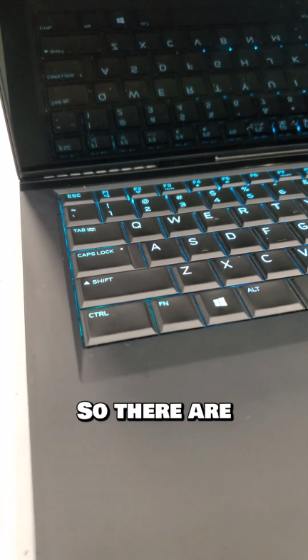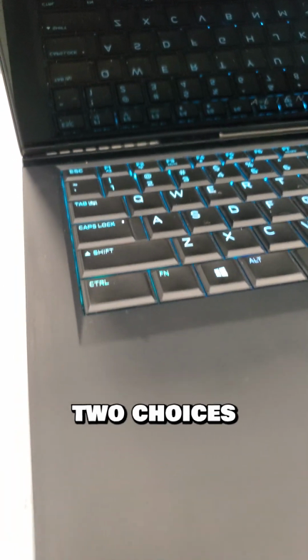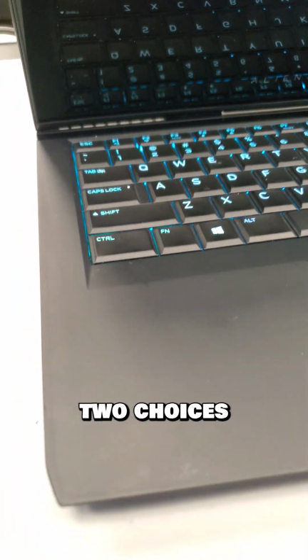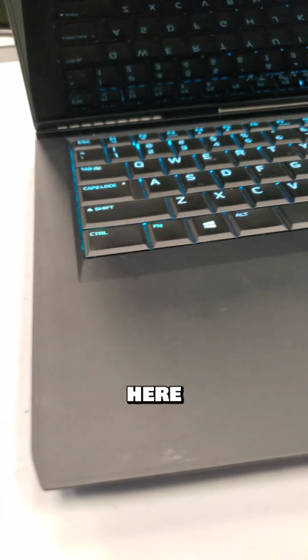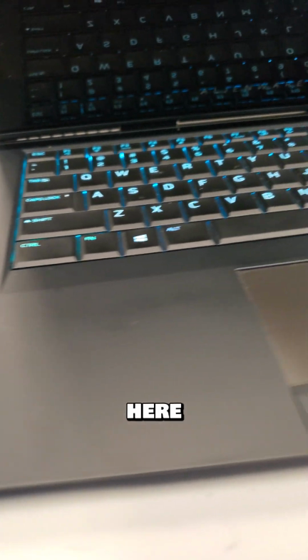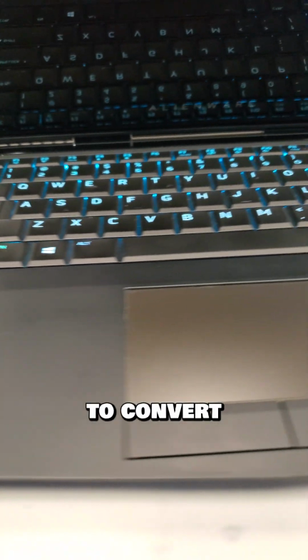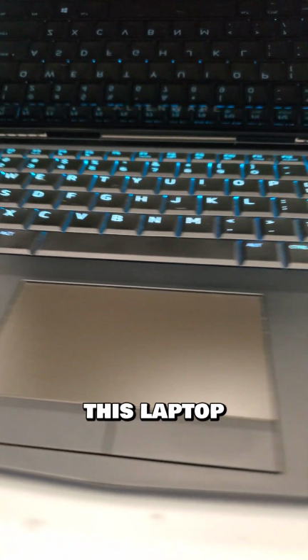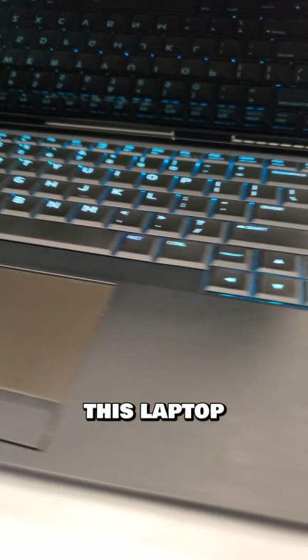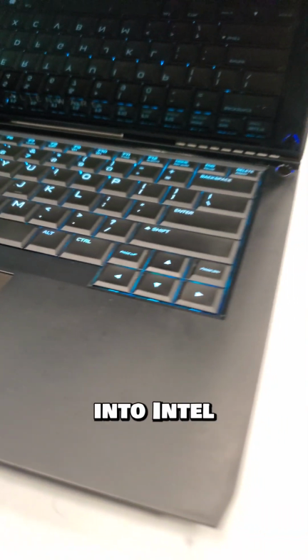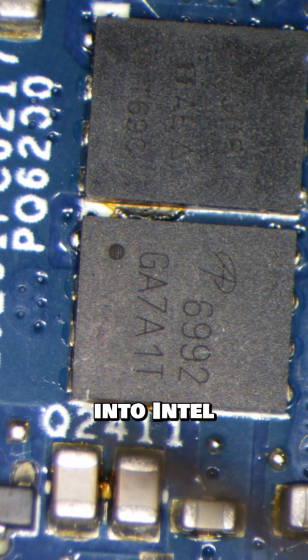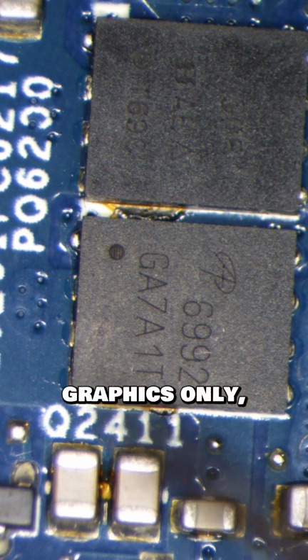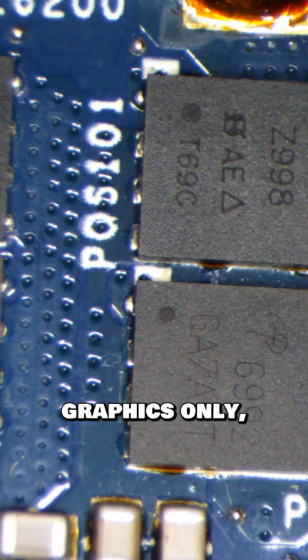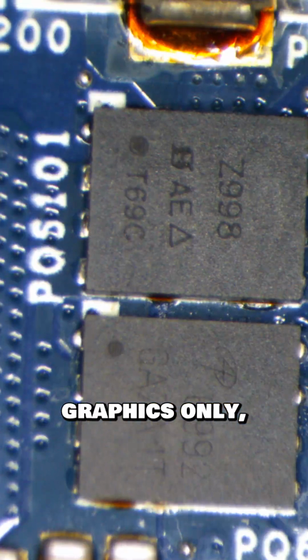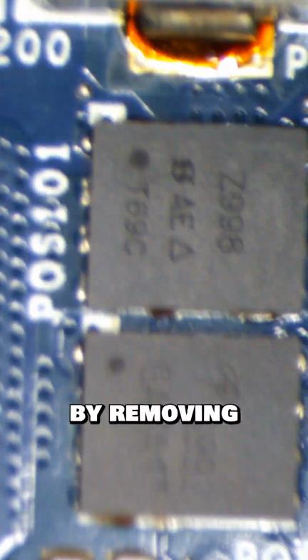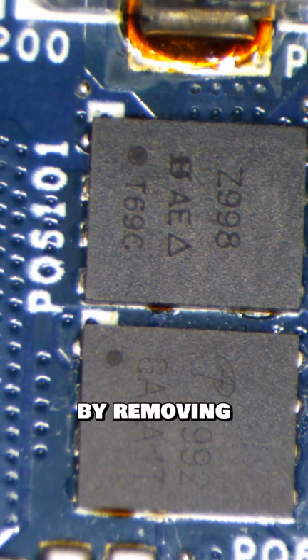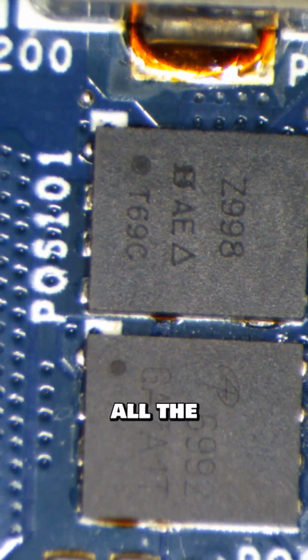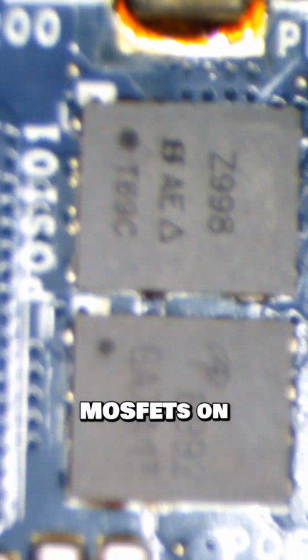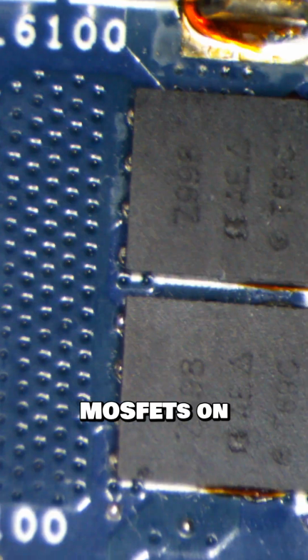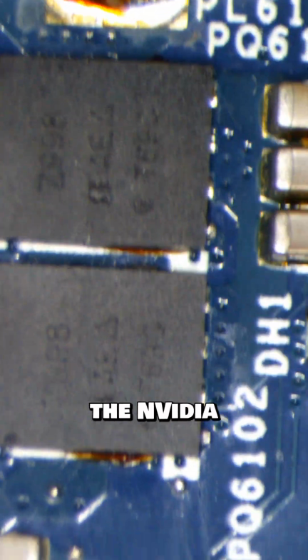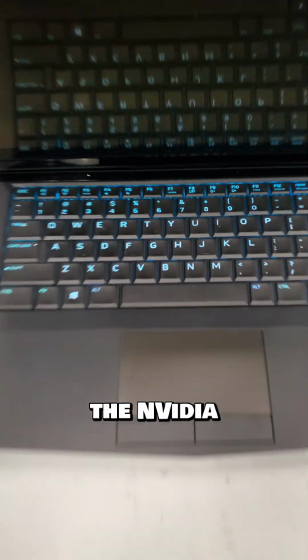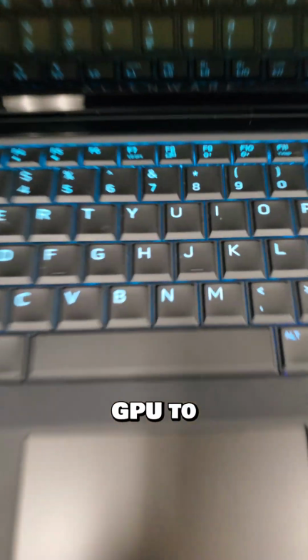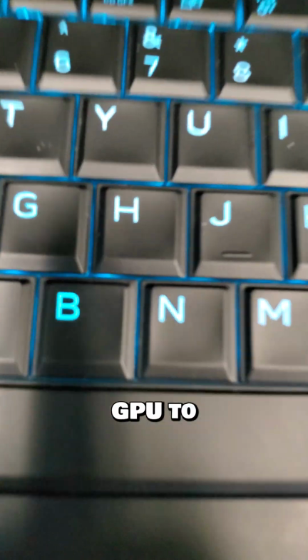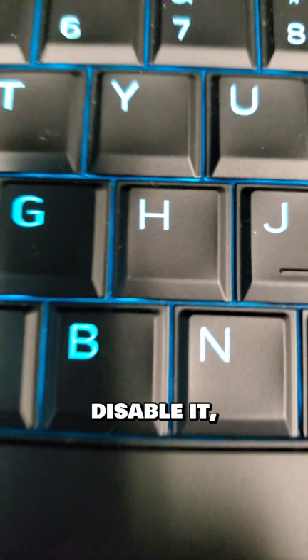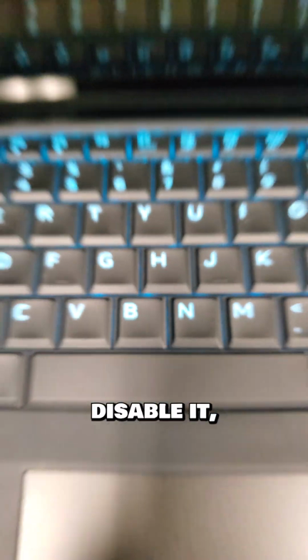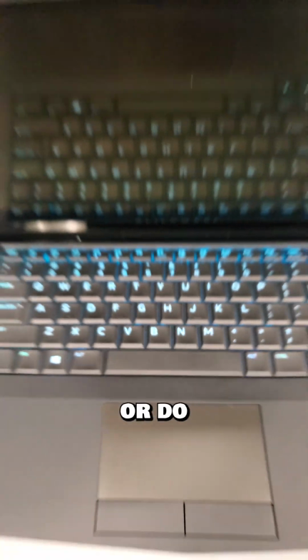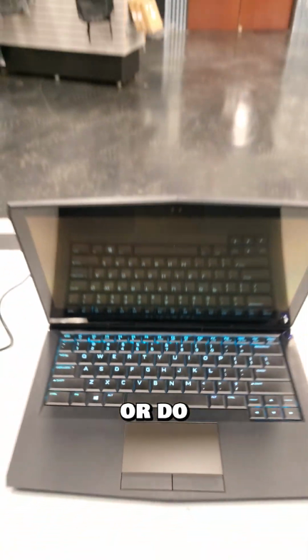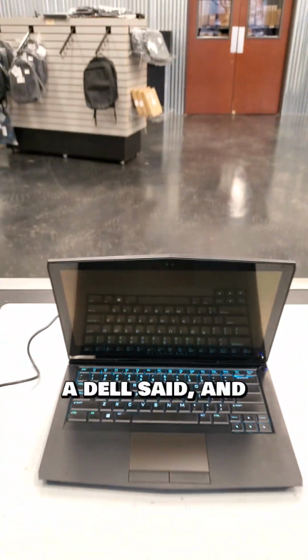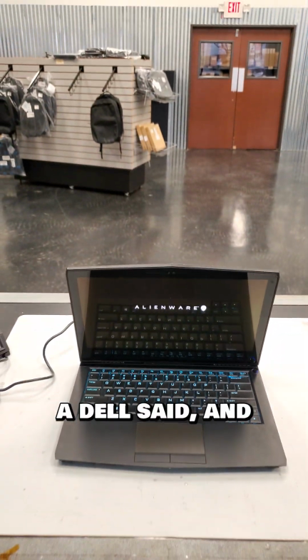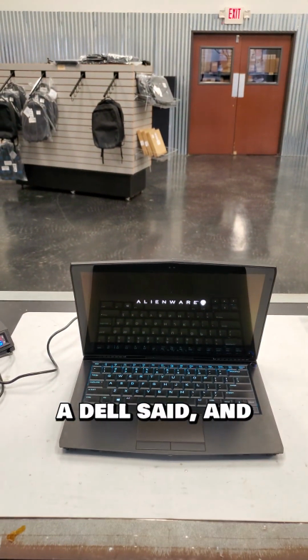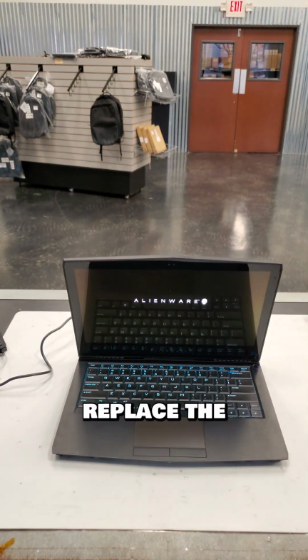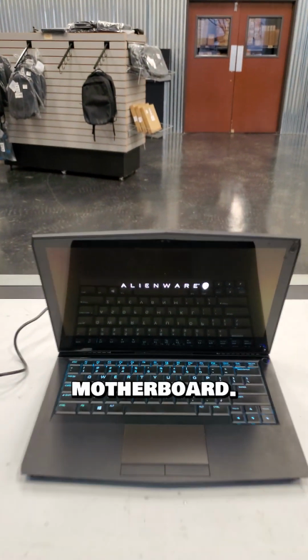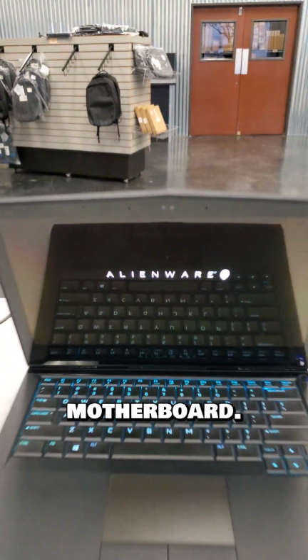So there are two choices here: to convert the laptop into Intel graphics only by removing all the MOSFETs on the NVIDIA GPU to disable it, or do a Dell swap and replace the motherboard.